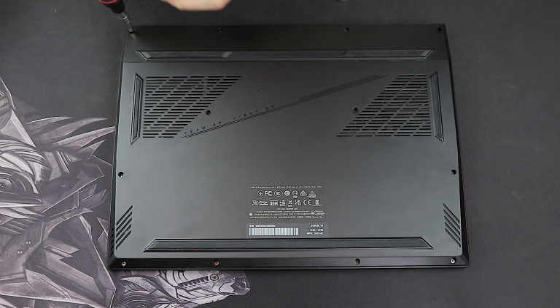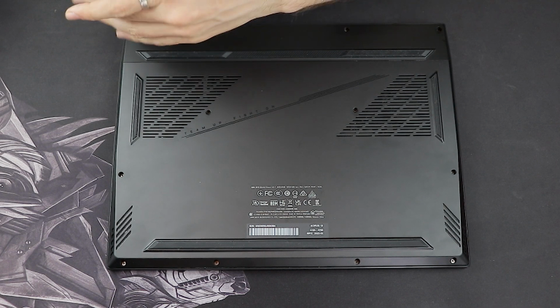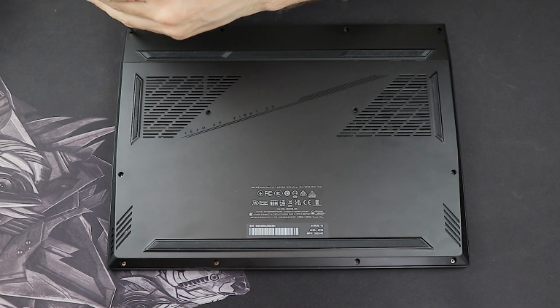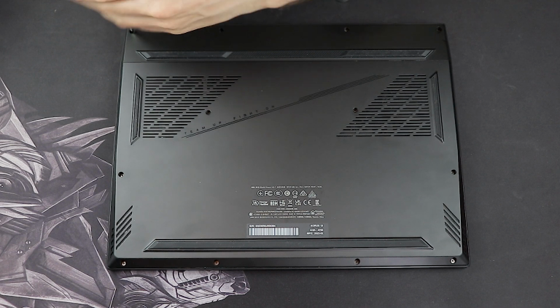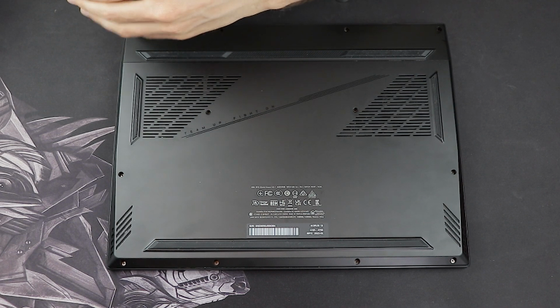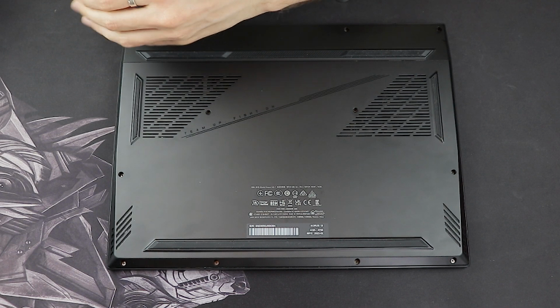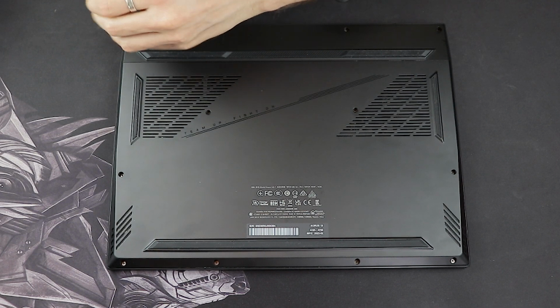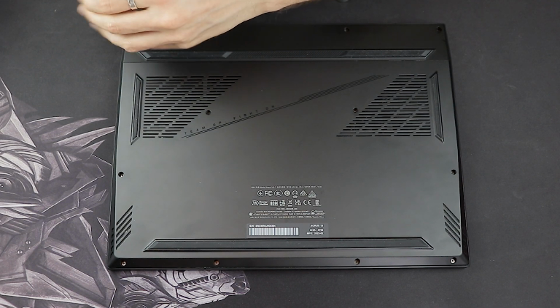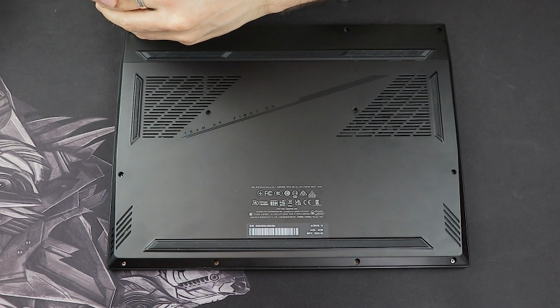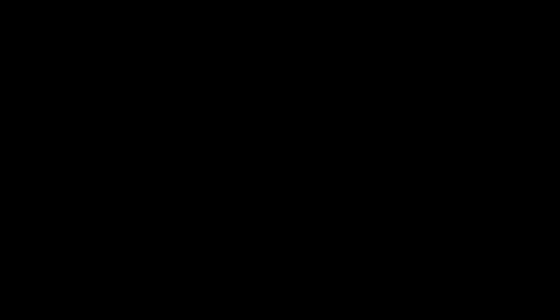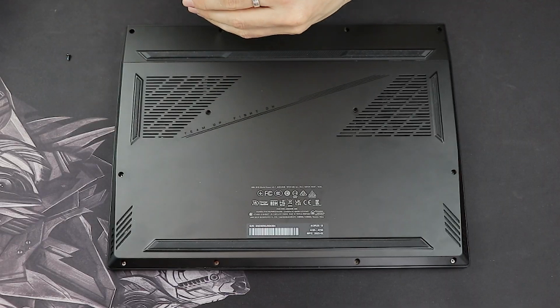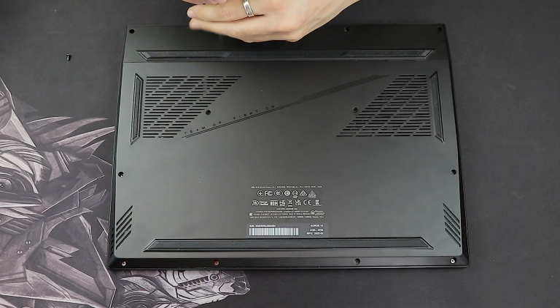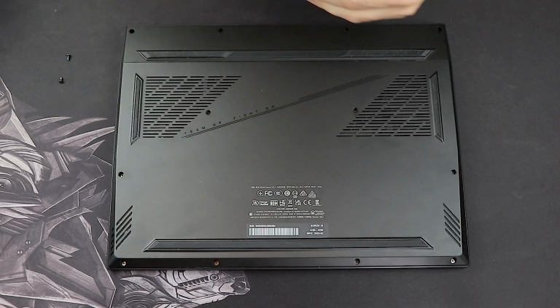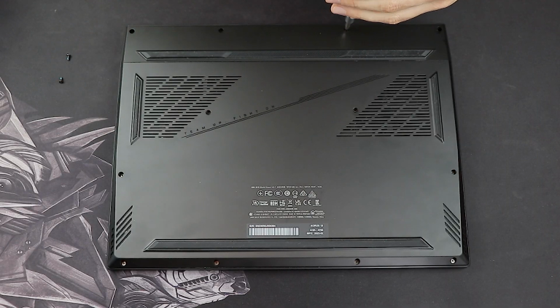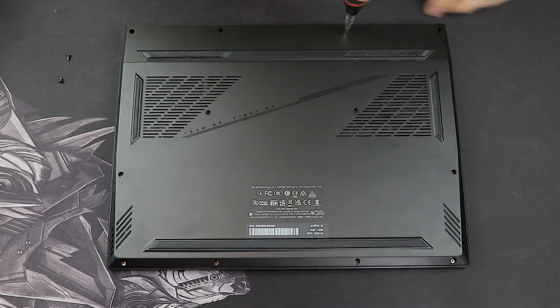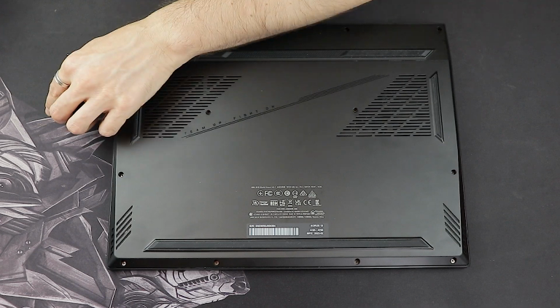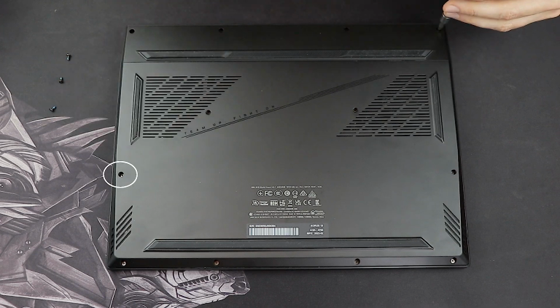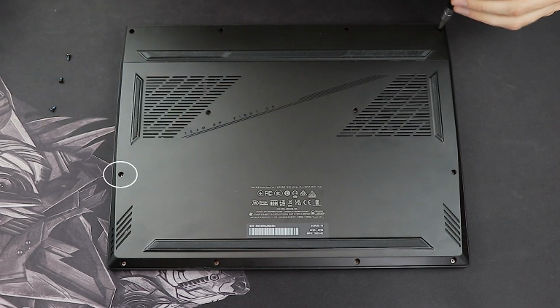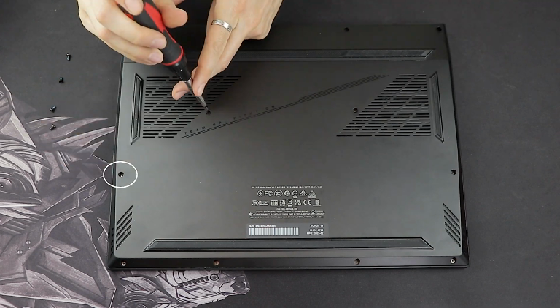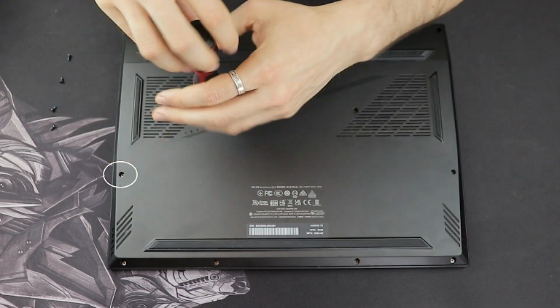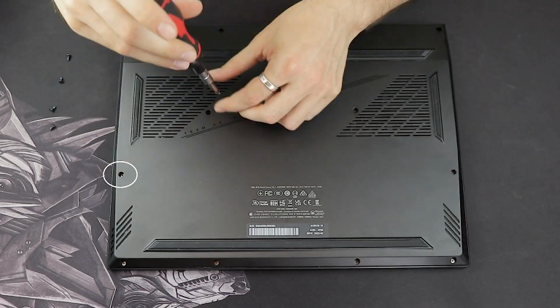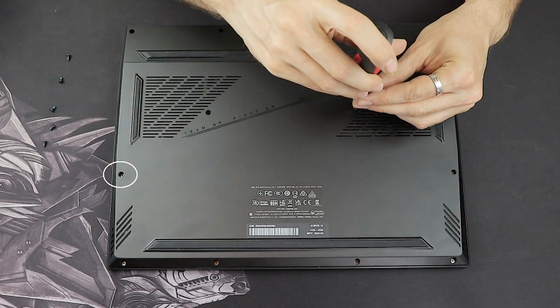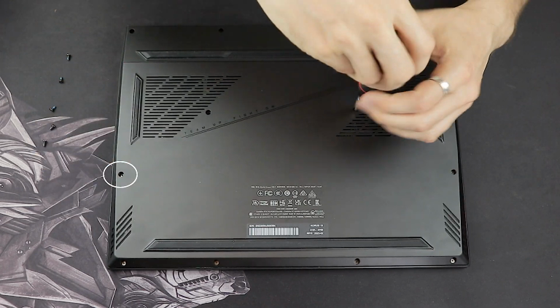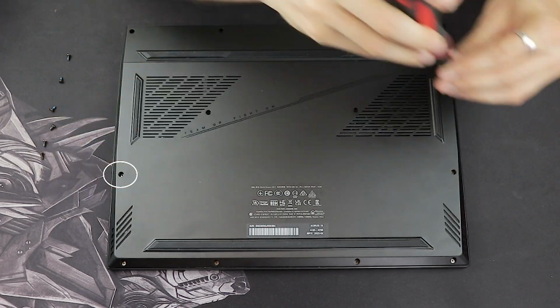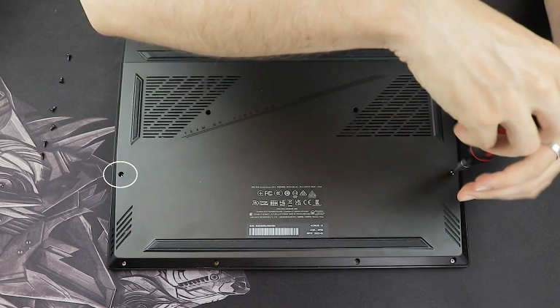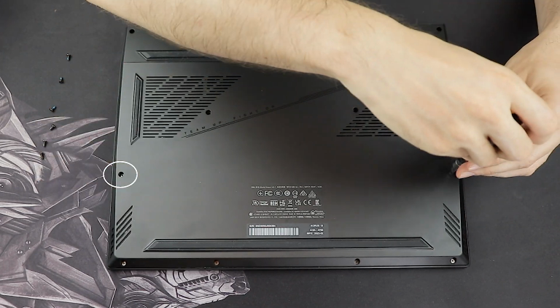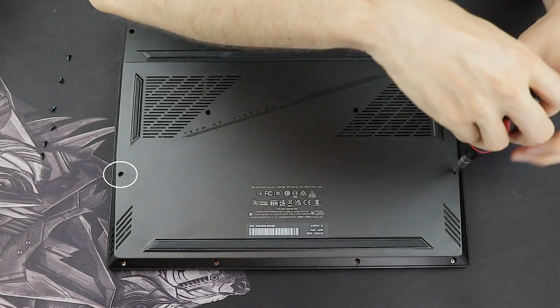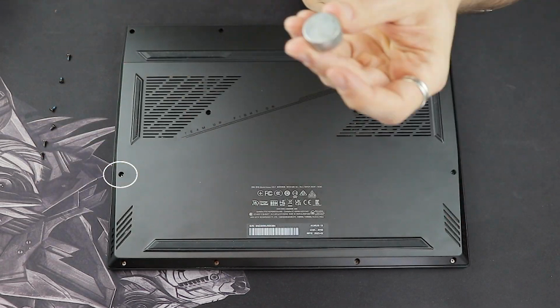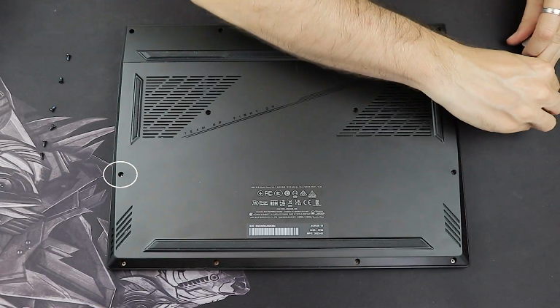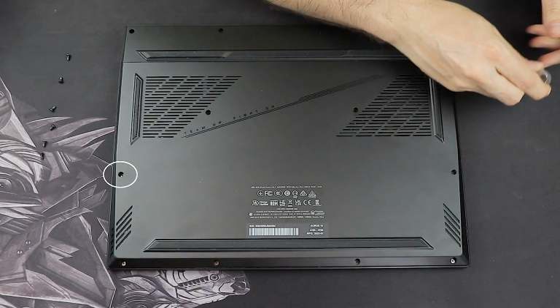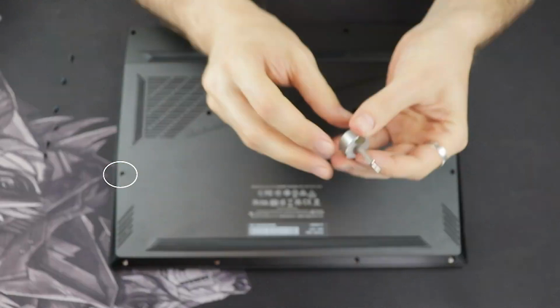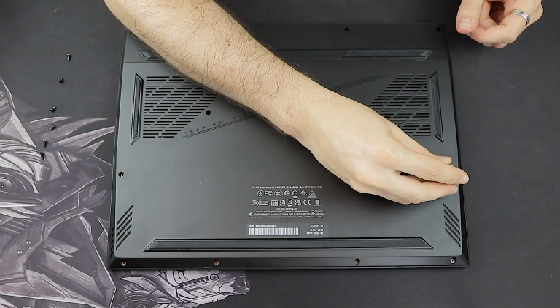I'm going to fast-forward that for you. By the way, if you're keeping track, I actually missed a screw and later had problems opening the laptop and had to release it afterwards.